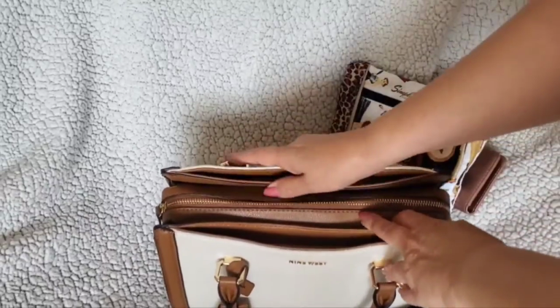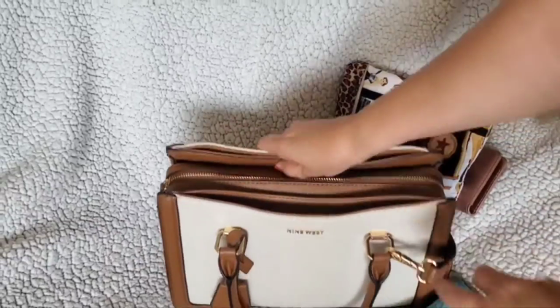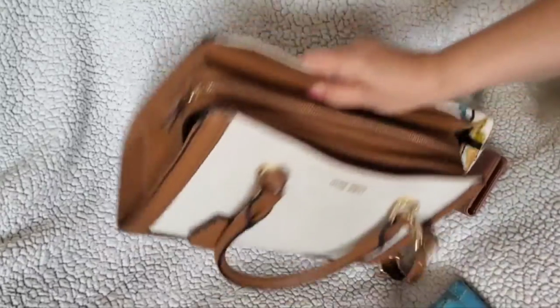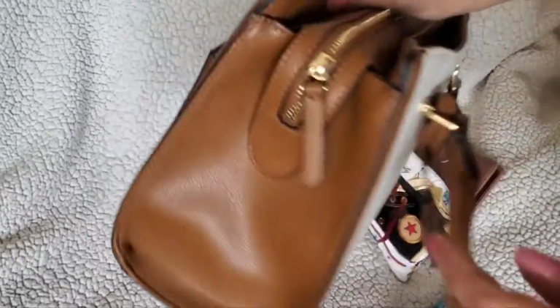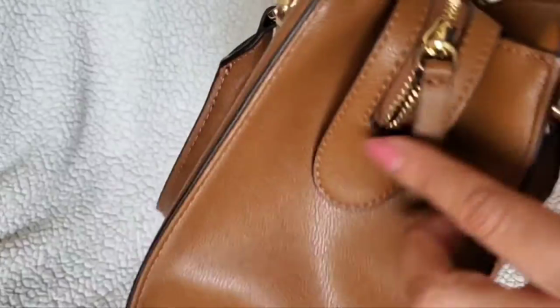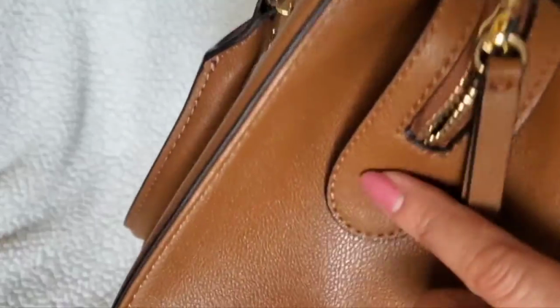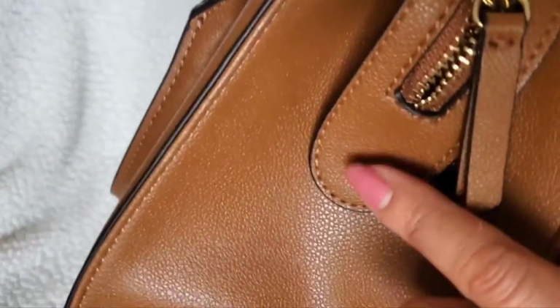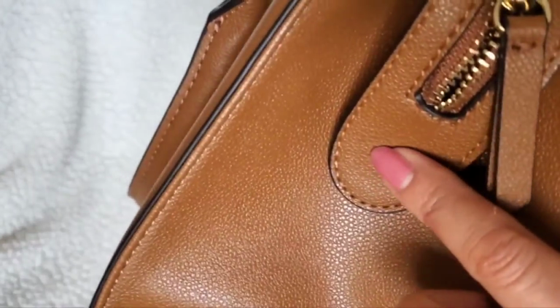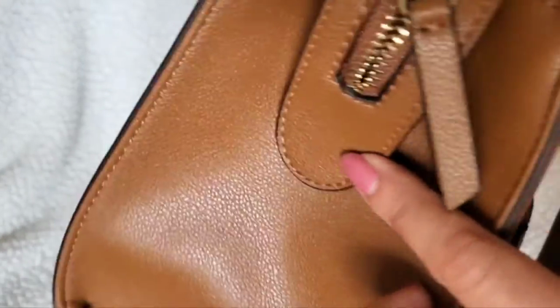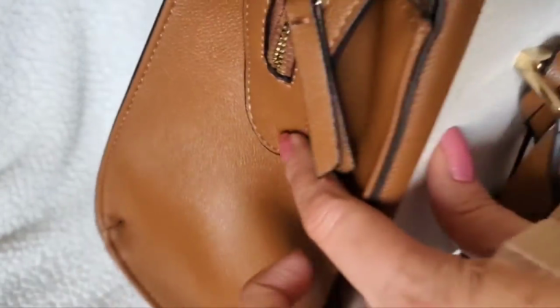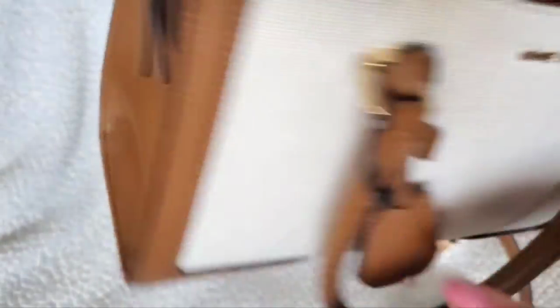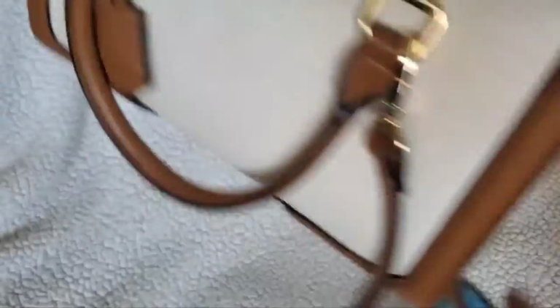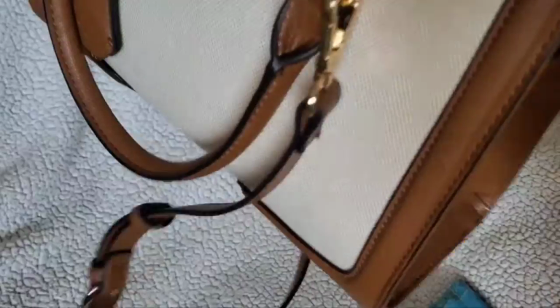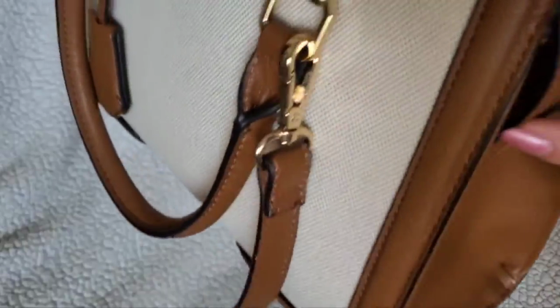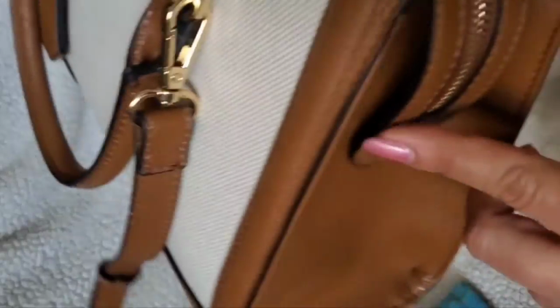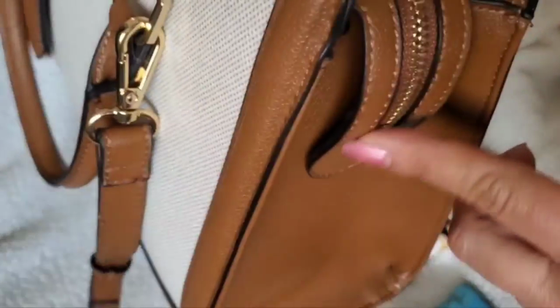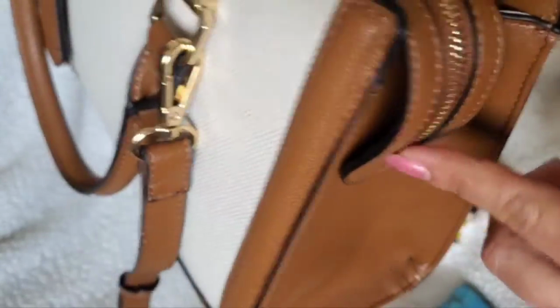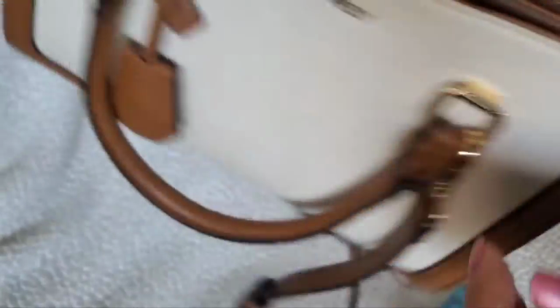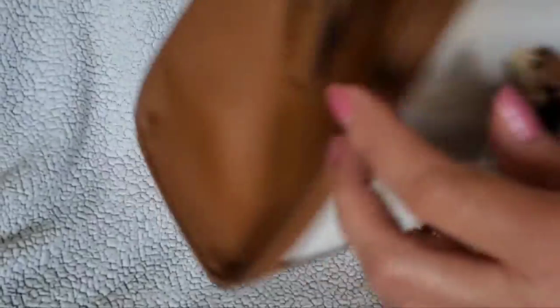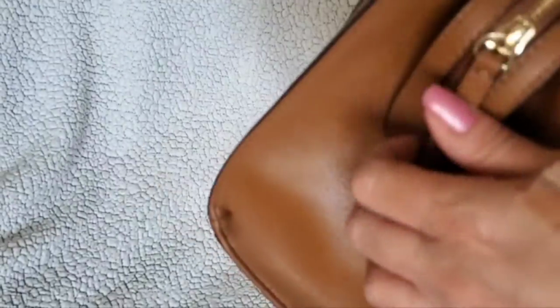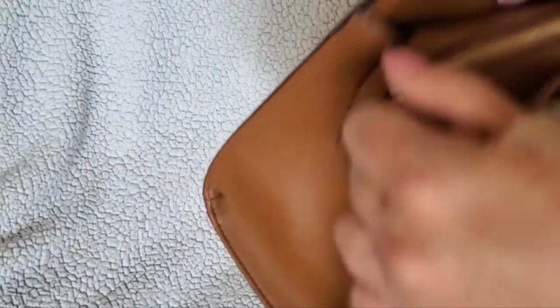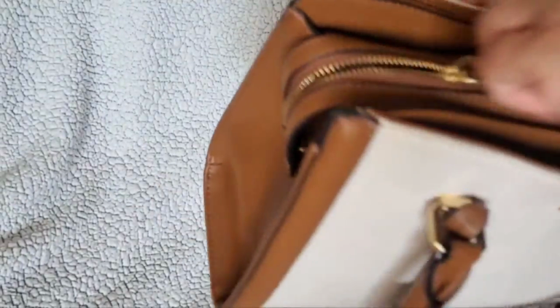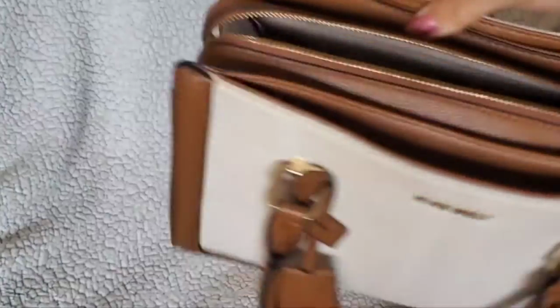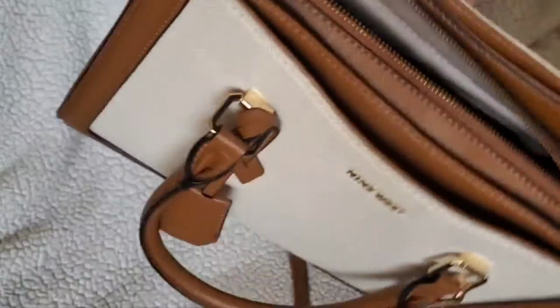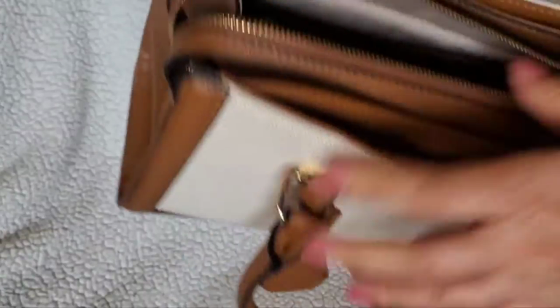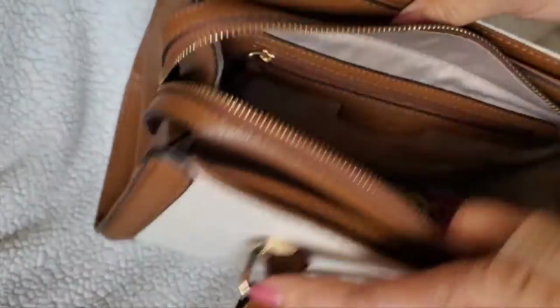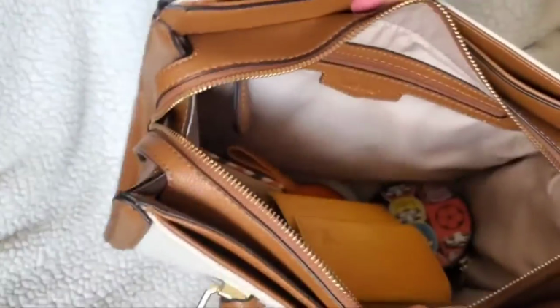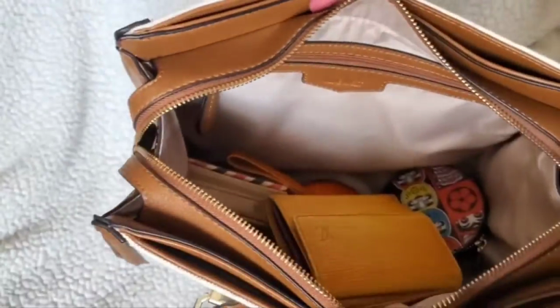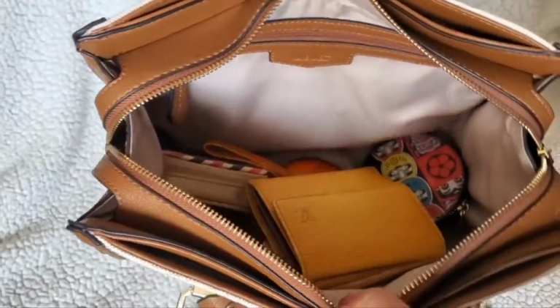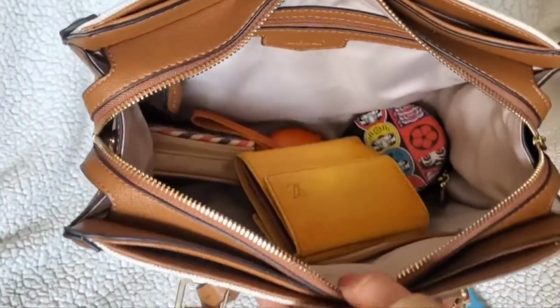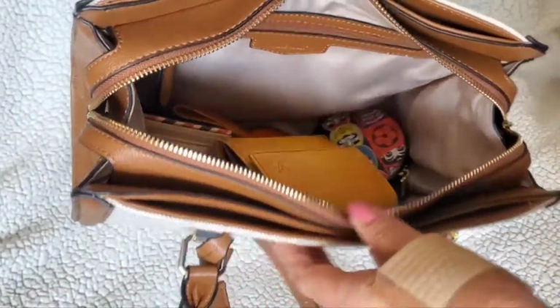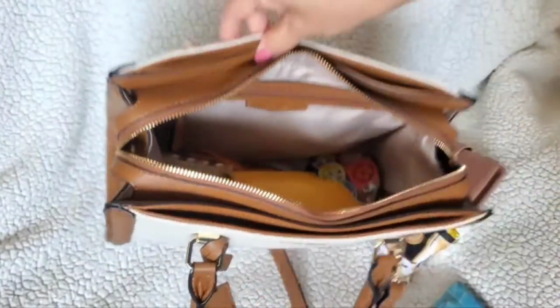On the sides, they have little snaps that hold the side zipper tape down, which is cute — so you can have it out or snapped. The interior is pretty roomy.